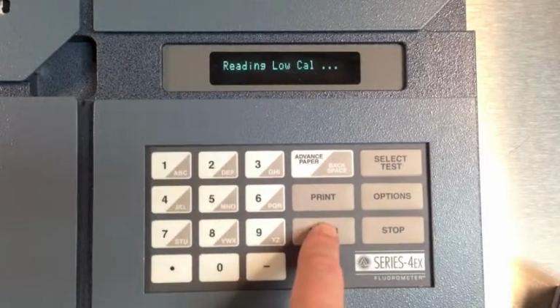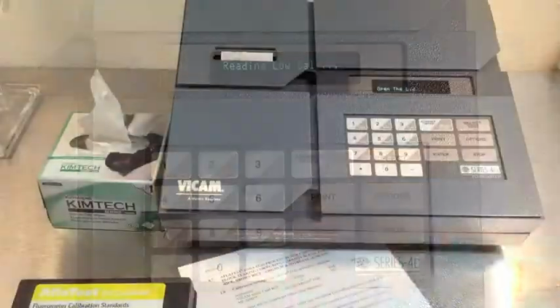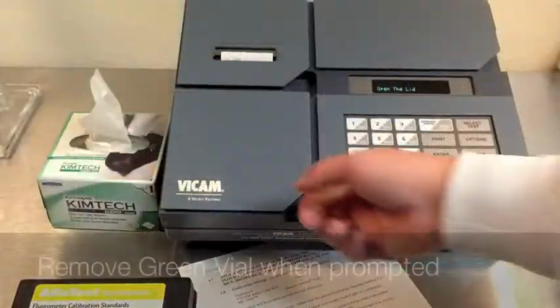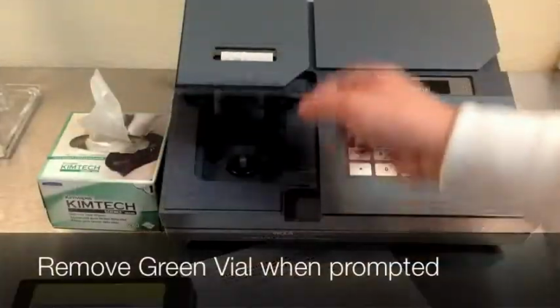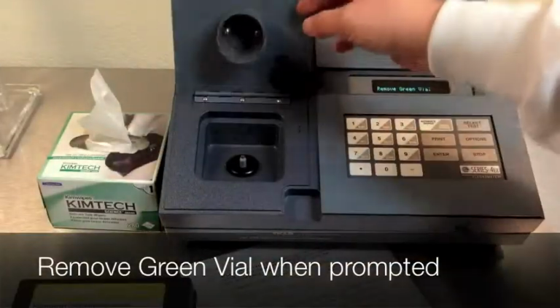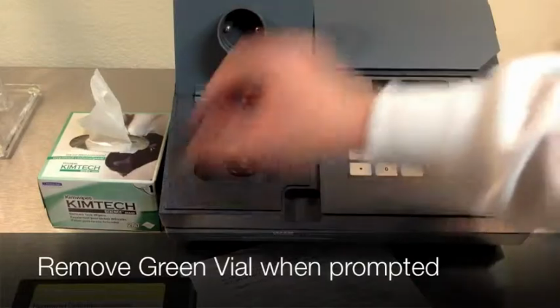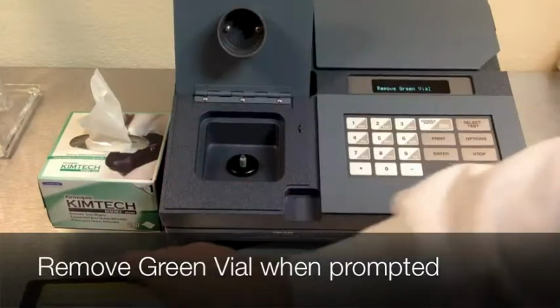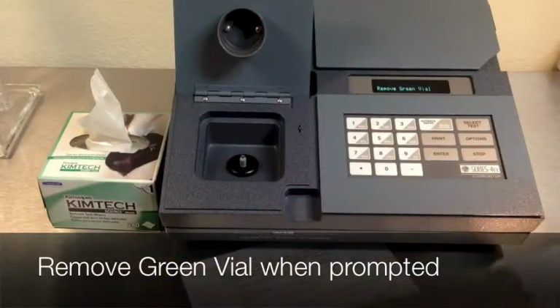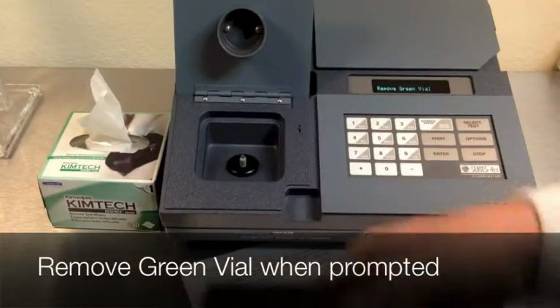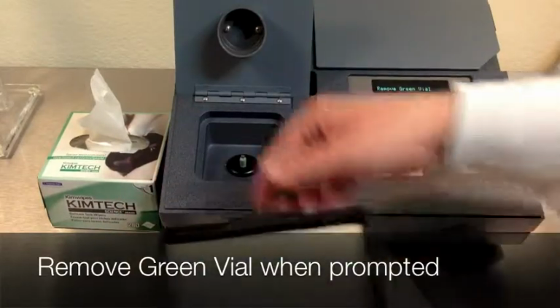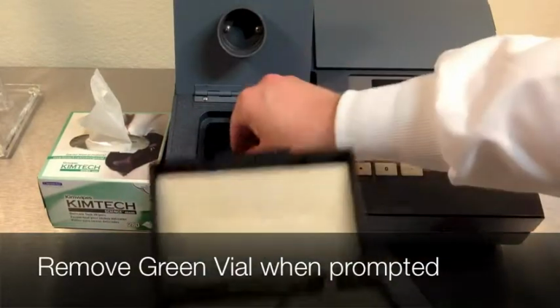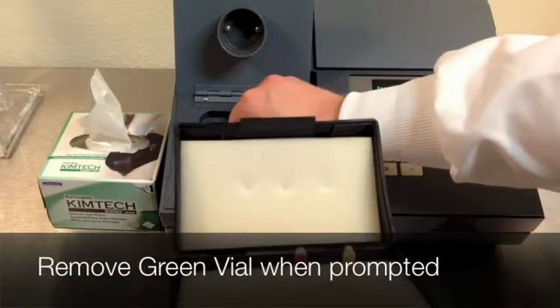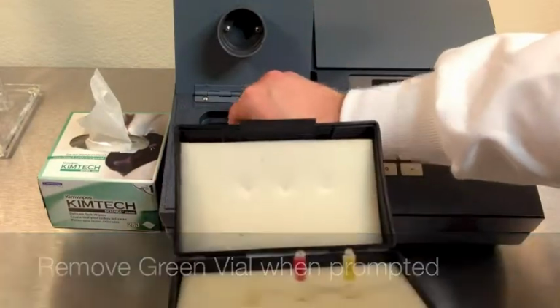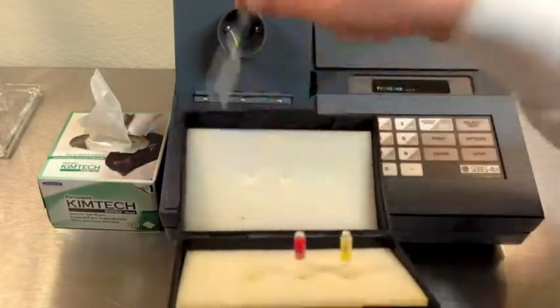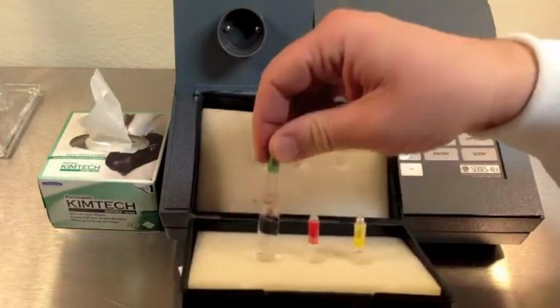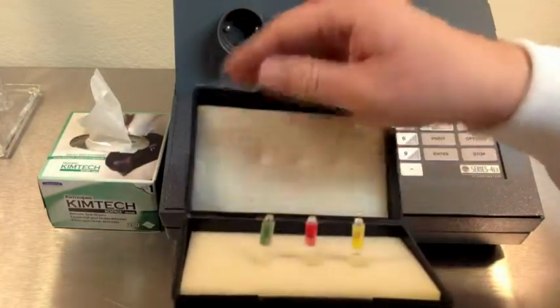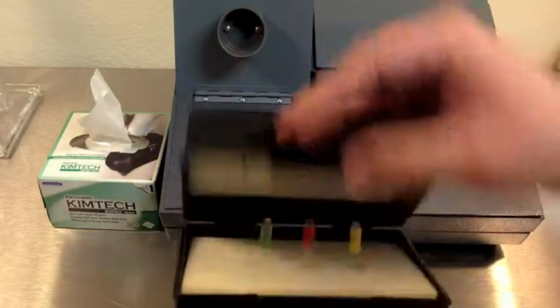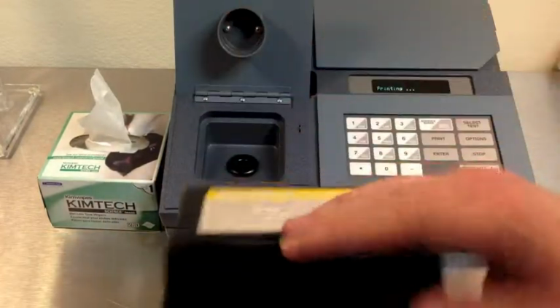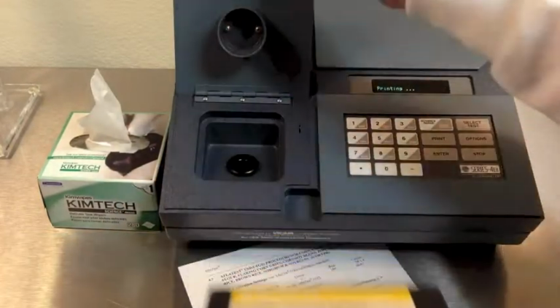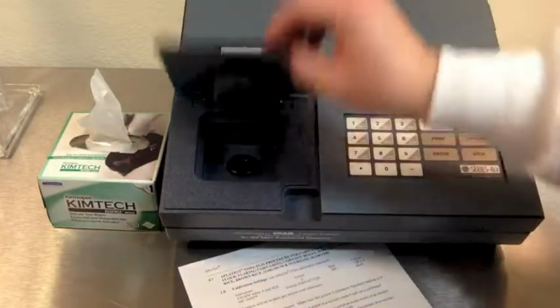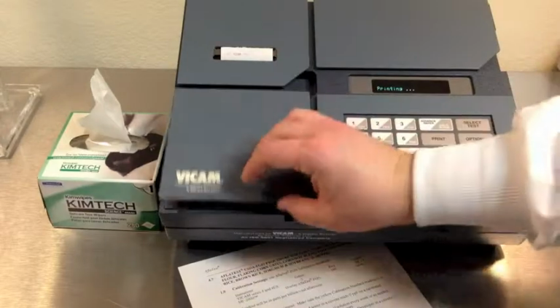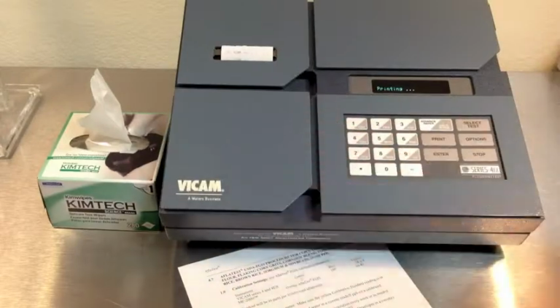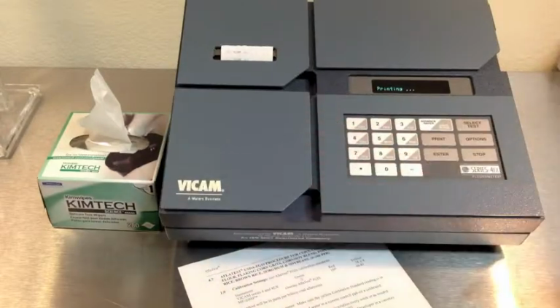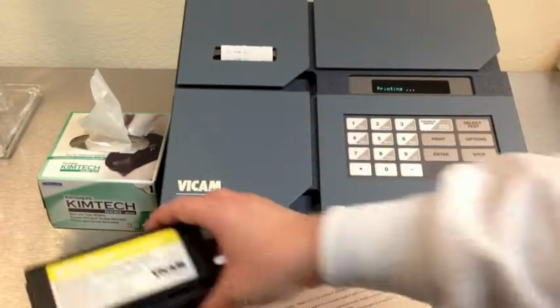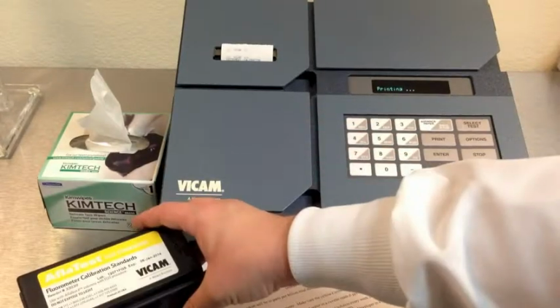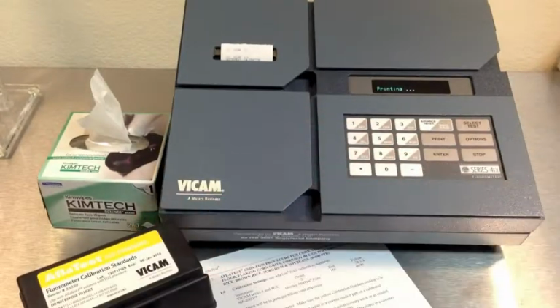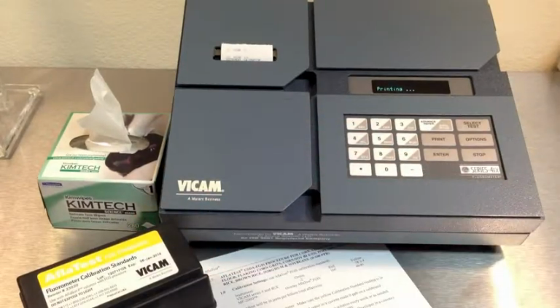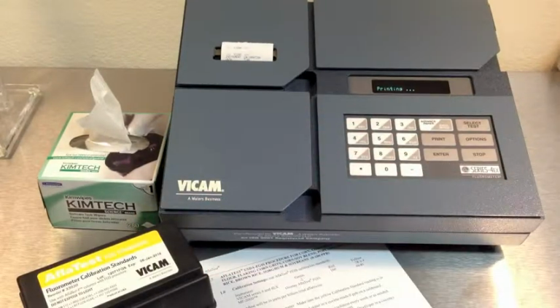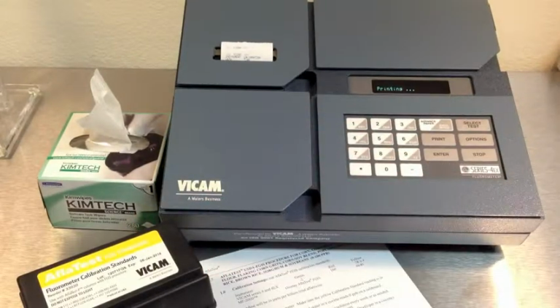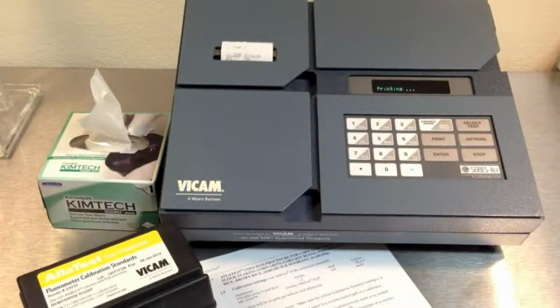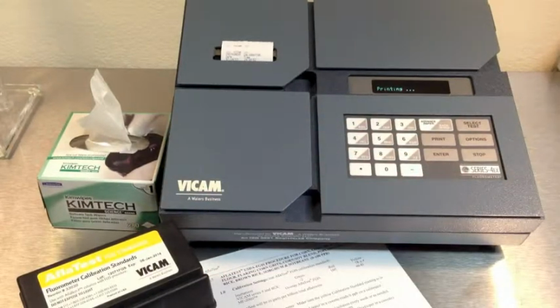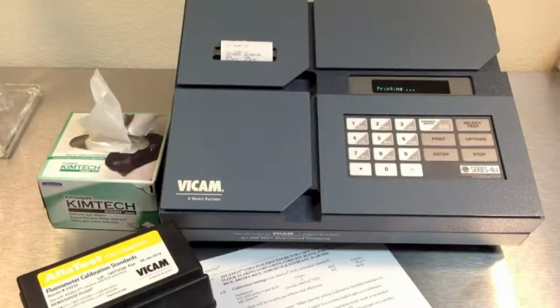The machine will now produce a printed receipt of your current calibration settings. Keep this for your records.